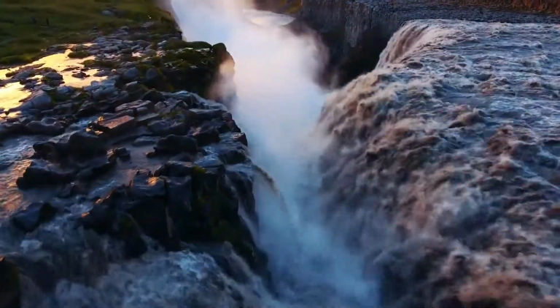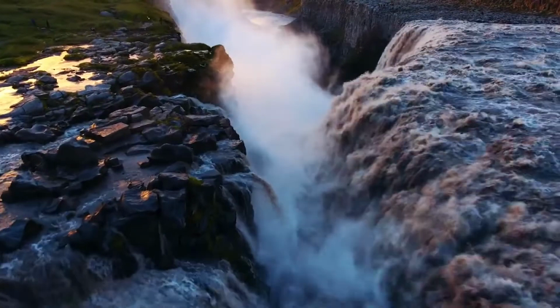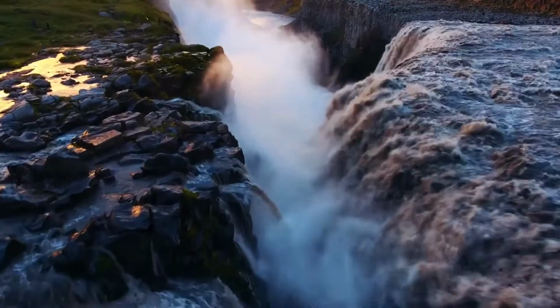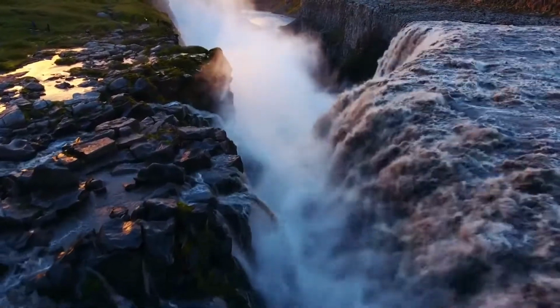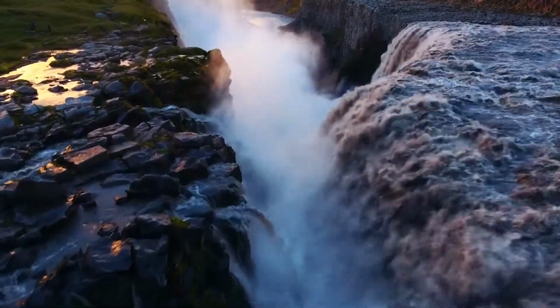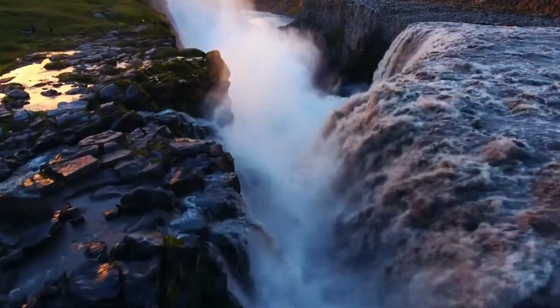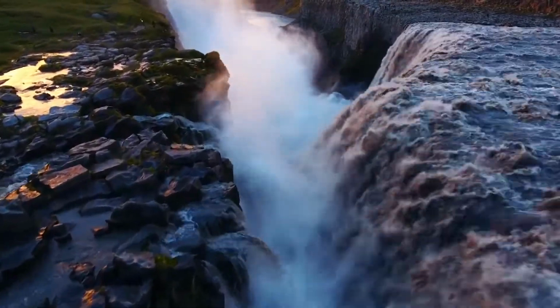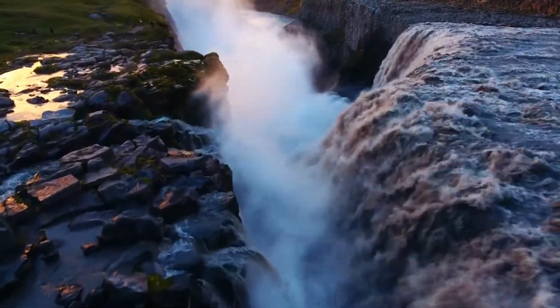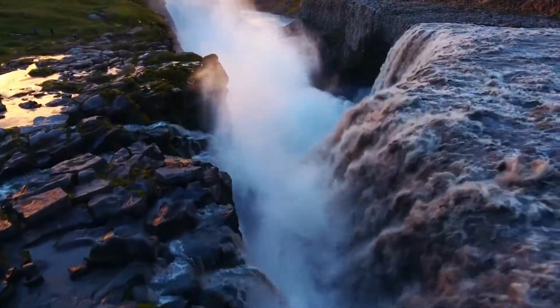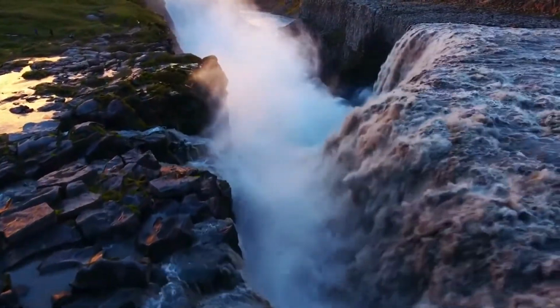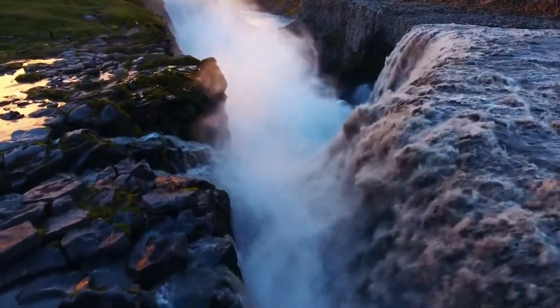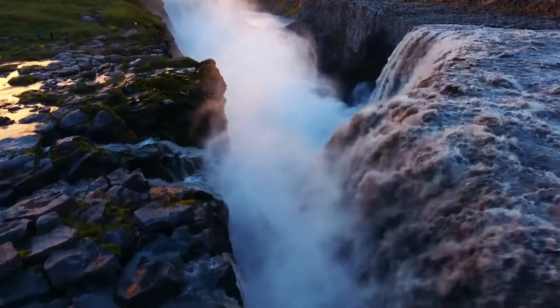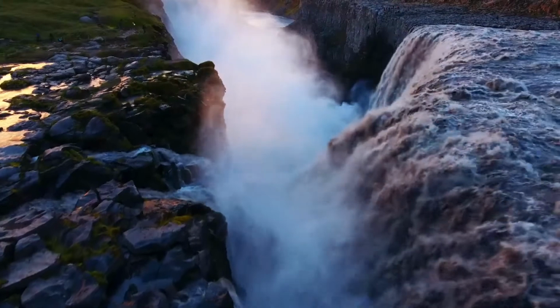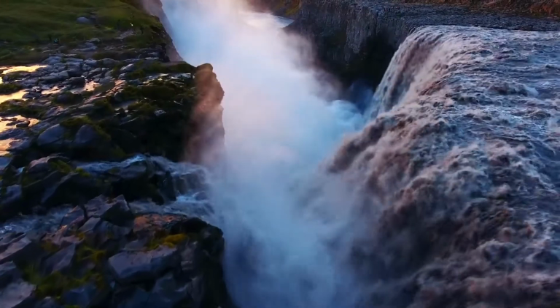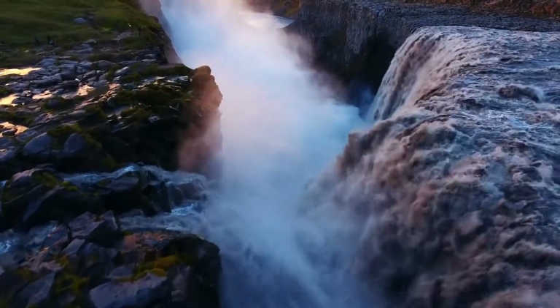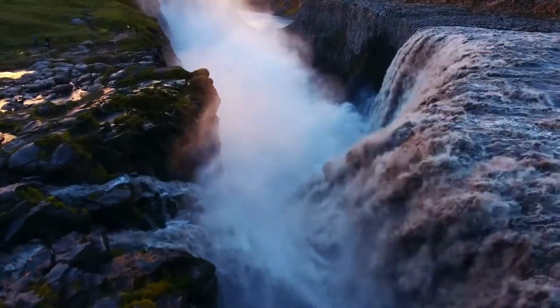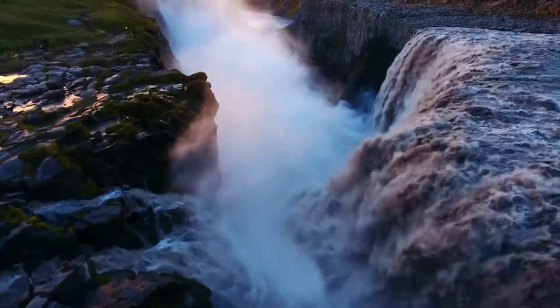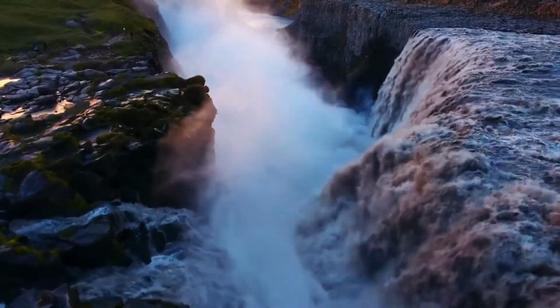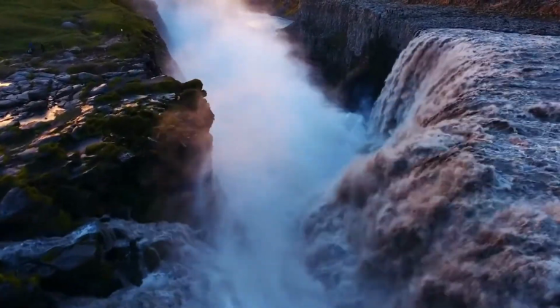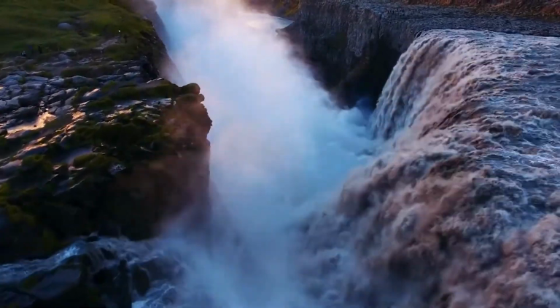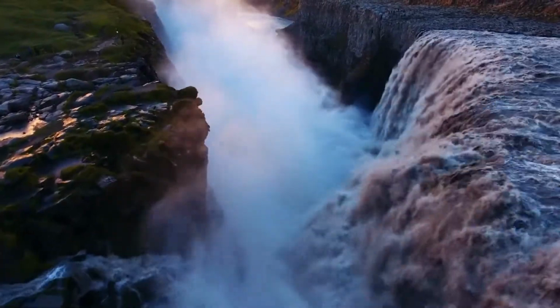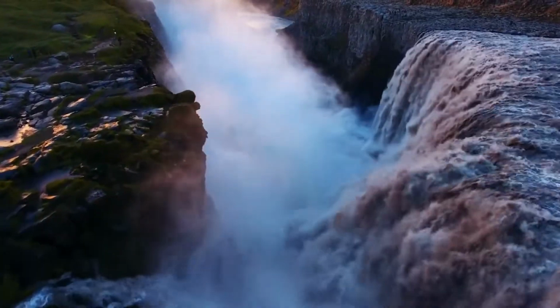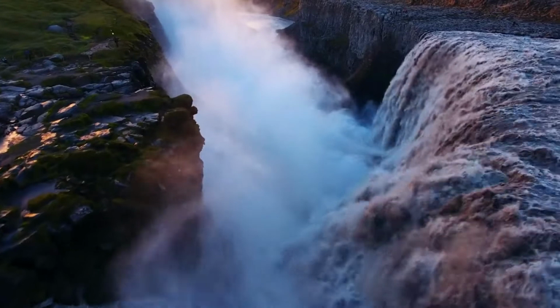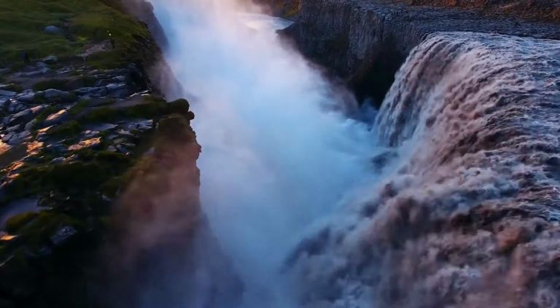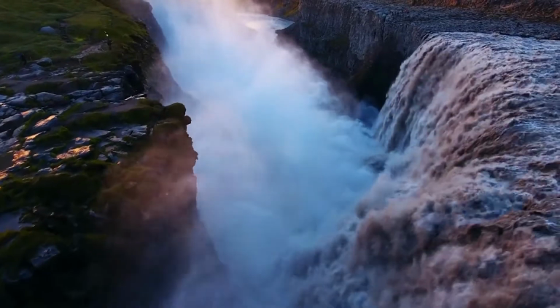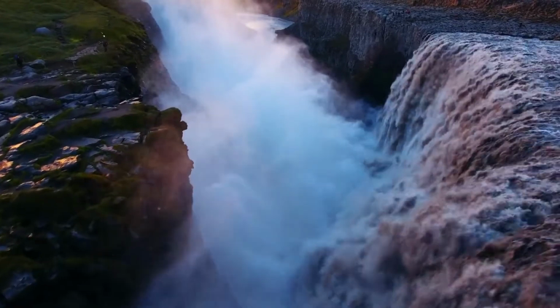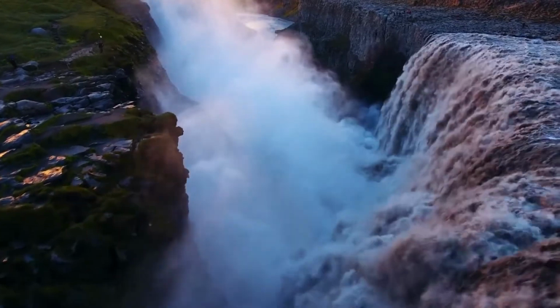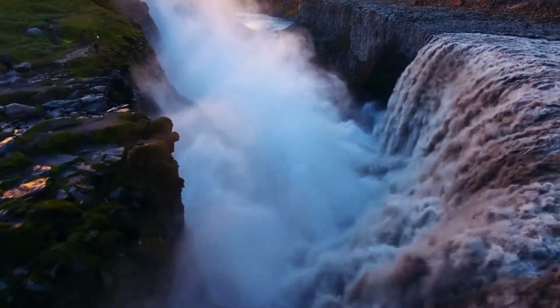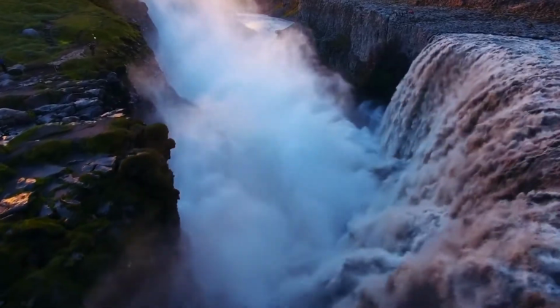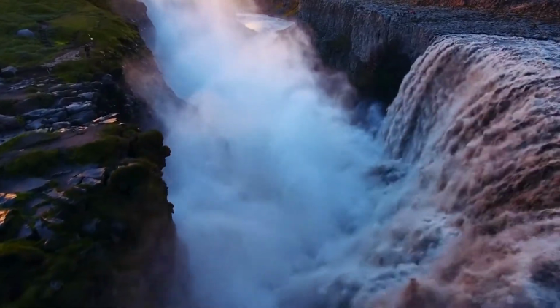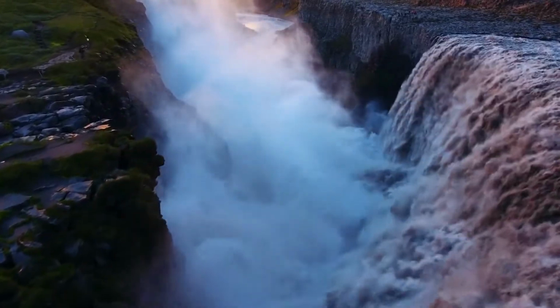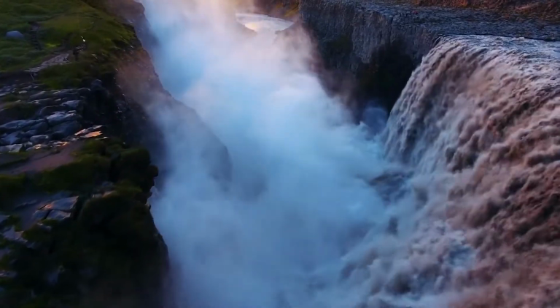Dettifoss is located in northeast Iceland, within Vatnajökull National Park. The water comes from Vatnajökull Glacier, Europe's largest glacier, and the run of glacial water is rich with natural sediments that give the water a greyish or white color.